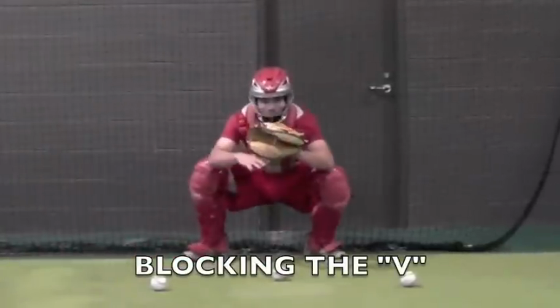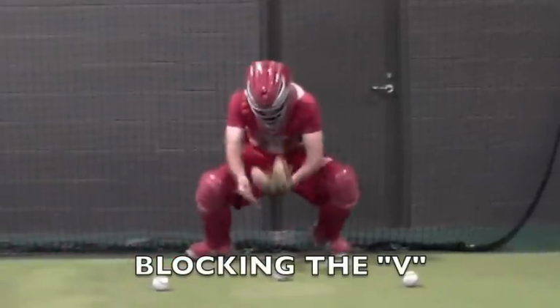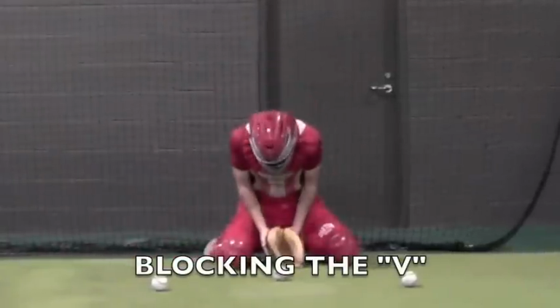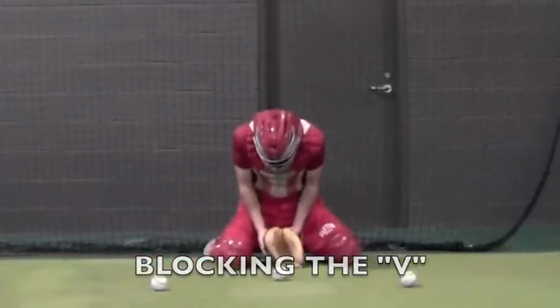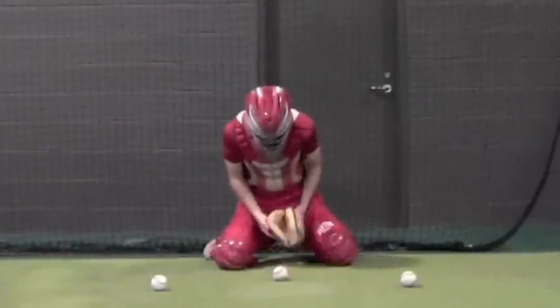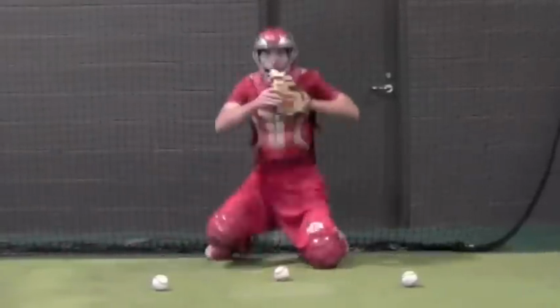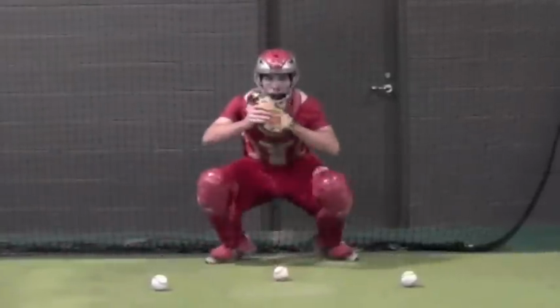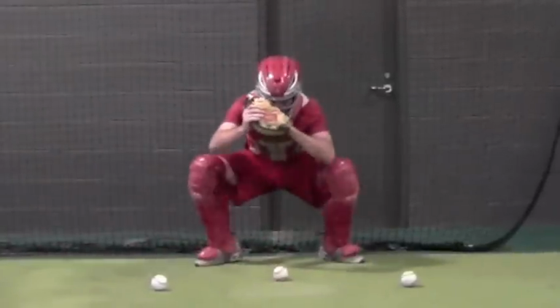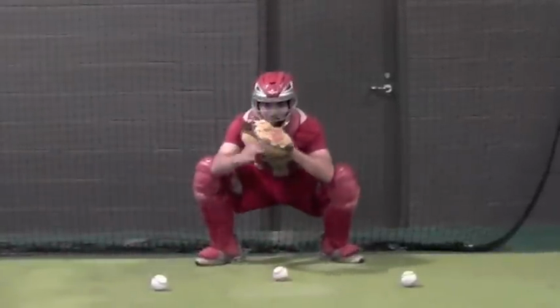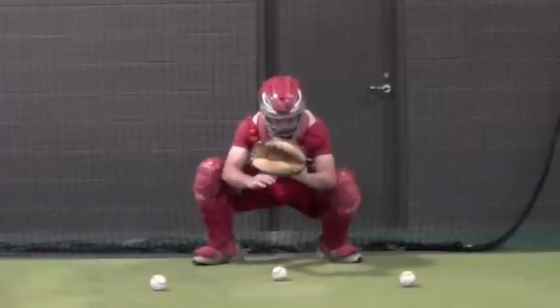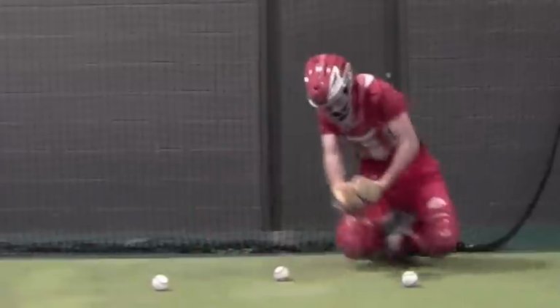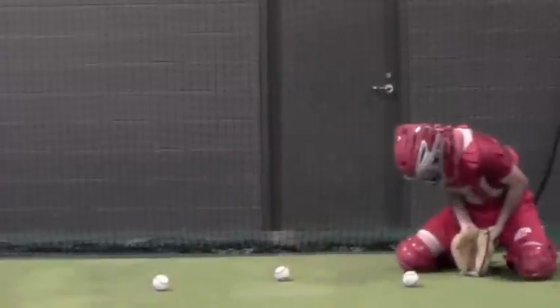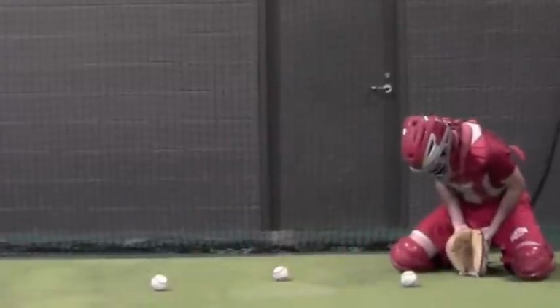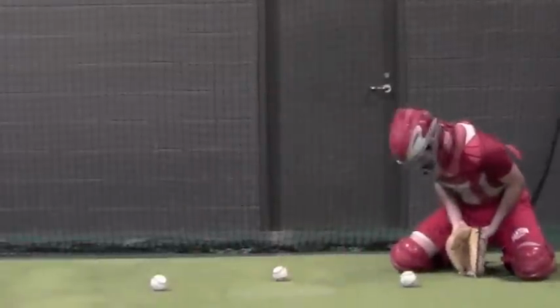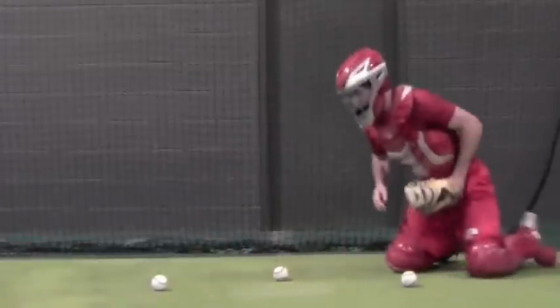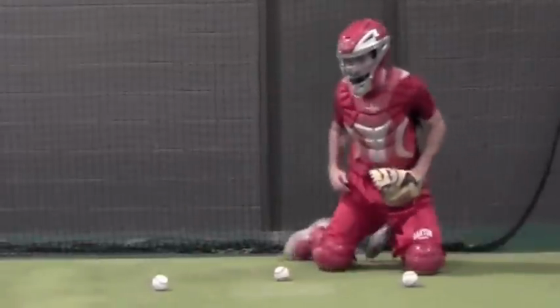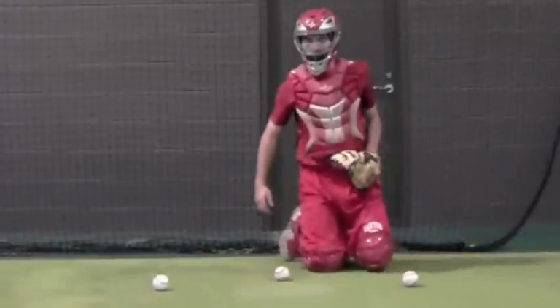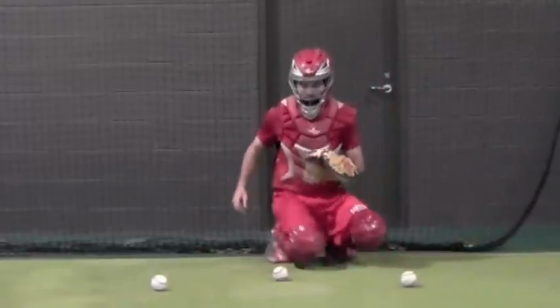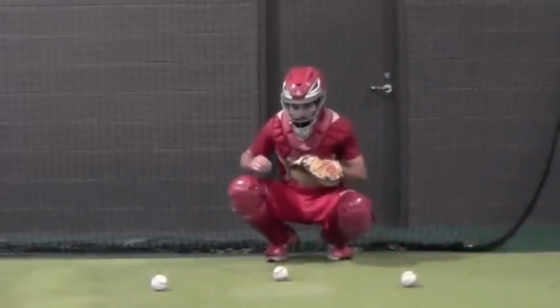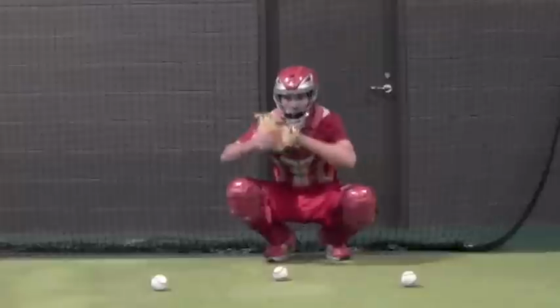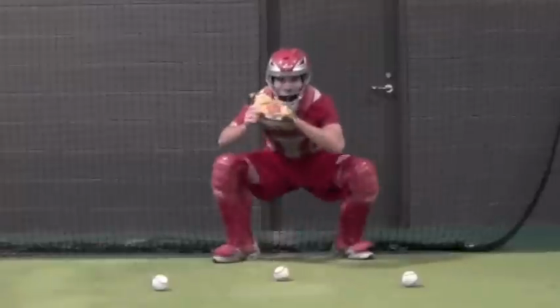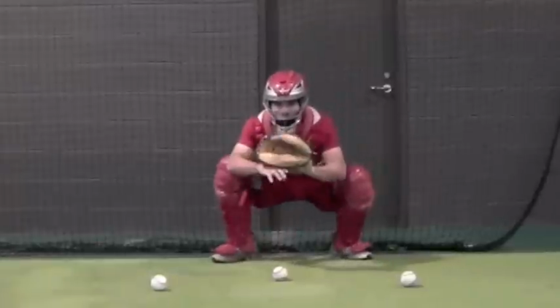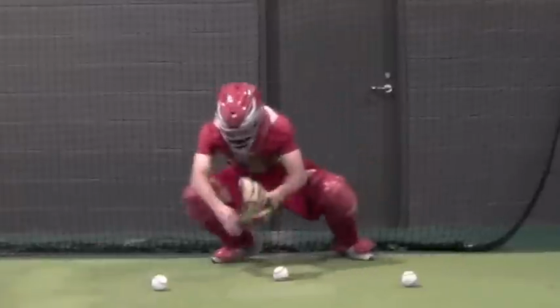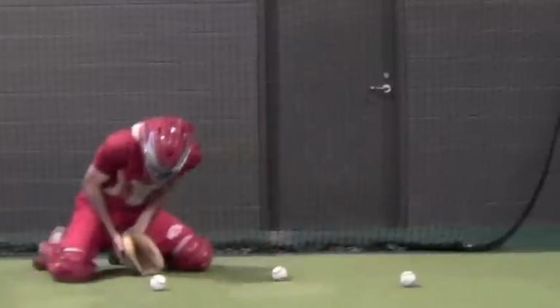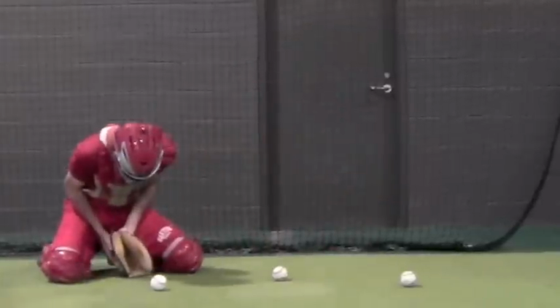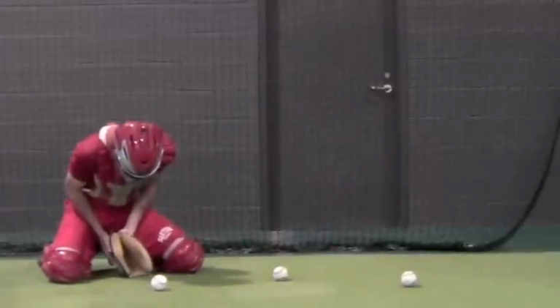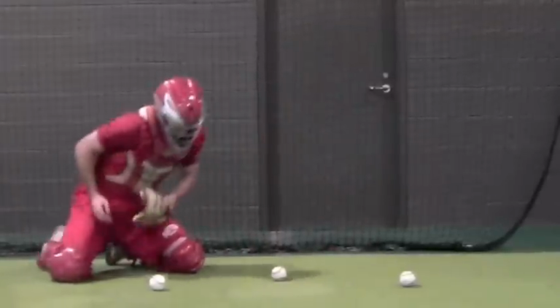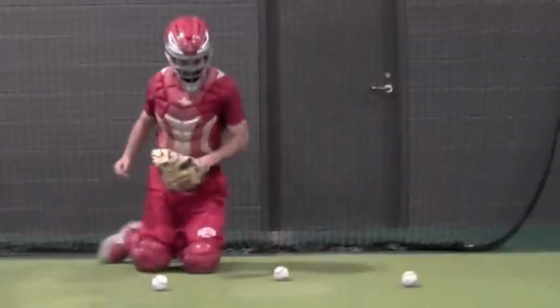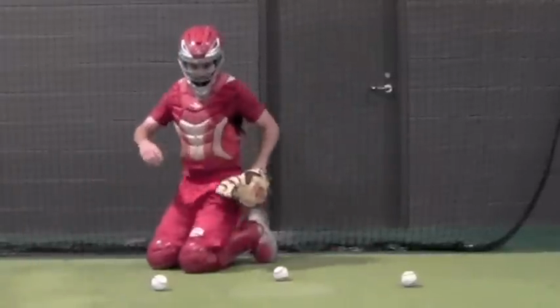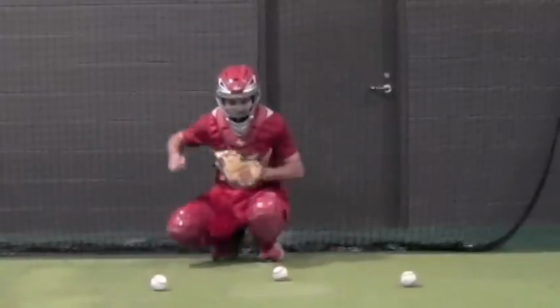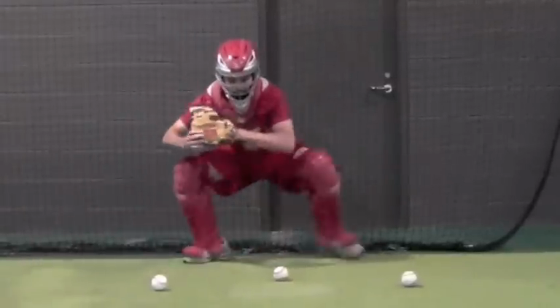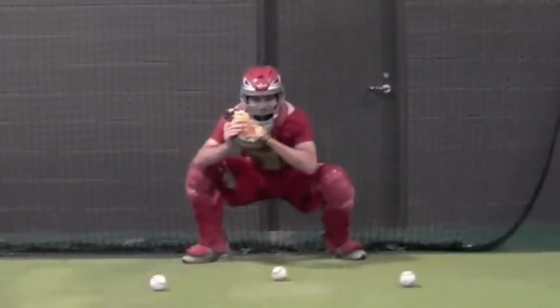This is Blocking the V. We place three baseballs down — the balls on the outside are actually up in front of the plate, or about halfway up the plate. The catcher has to get his body out and around the ball with his chest centered on the target.